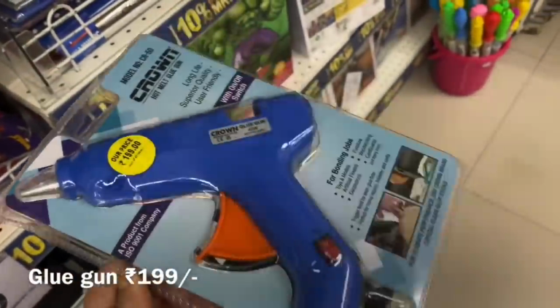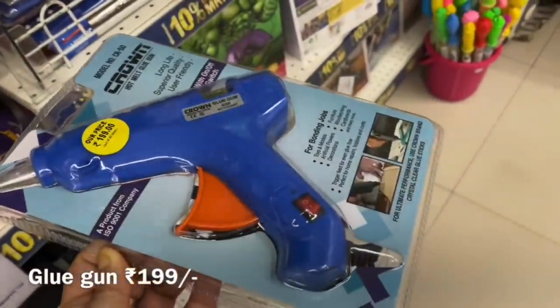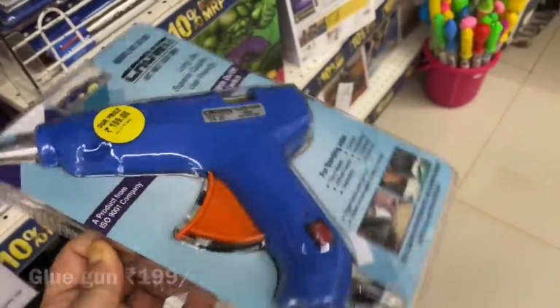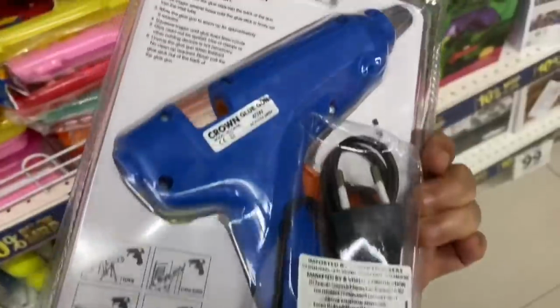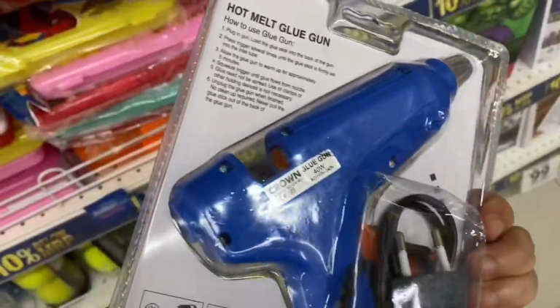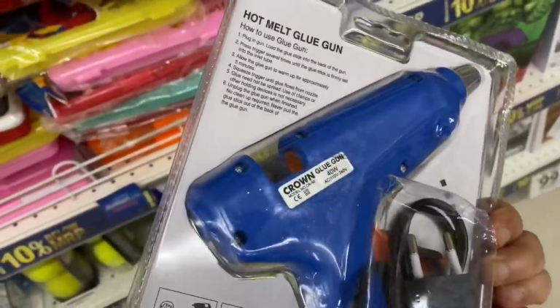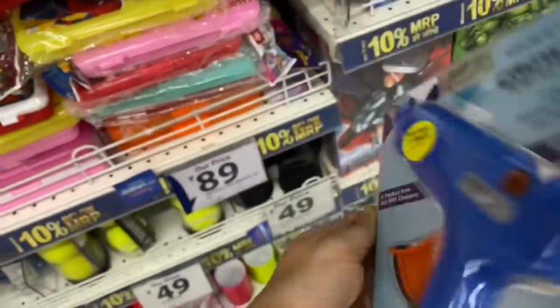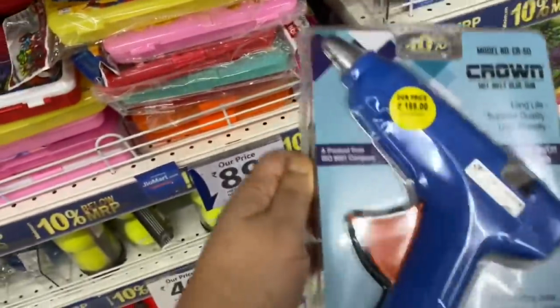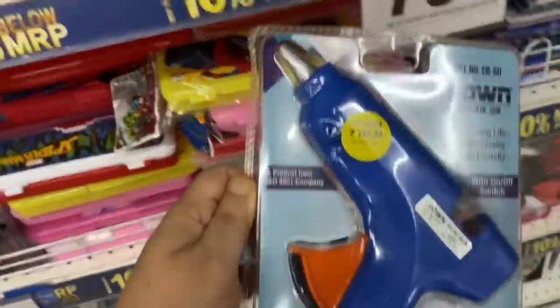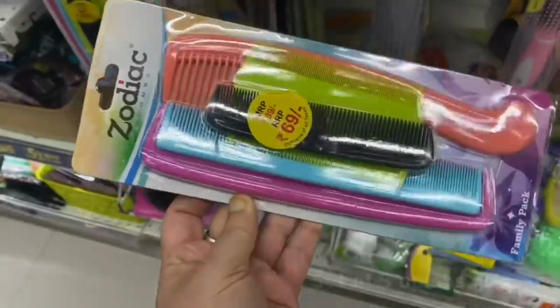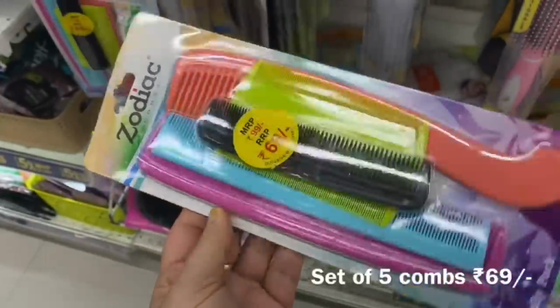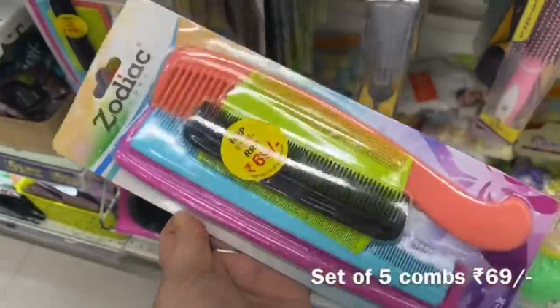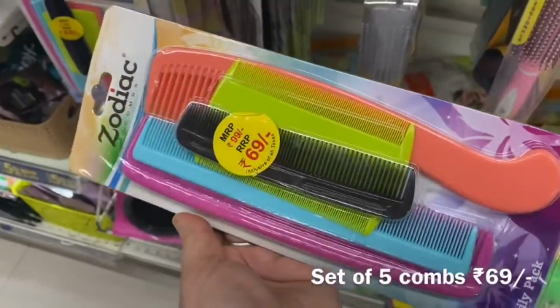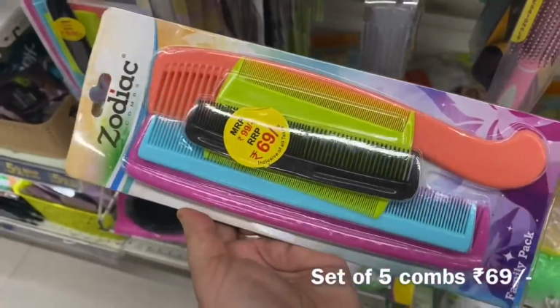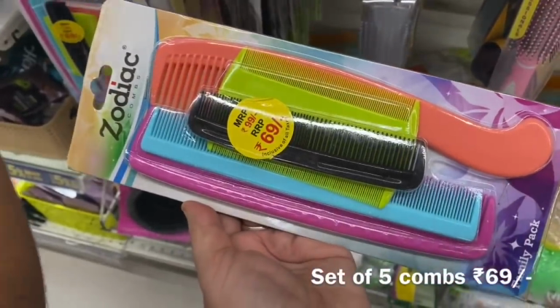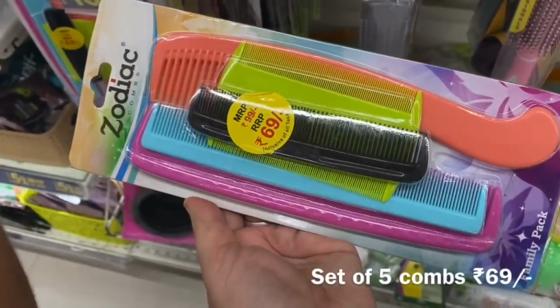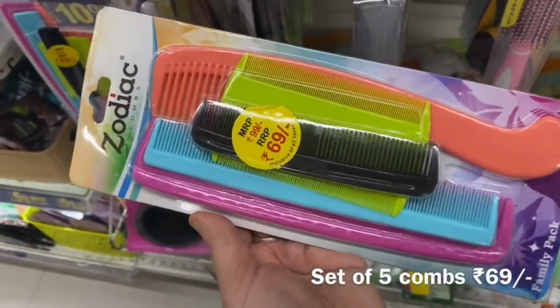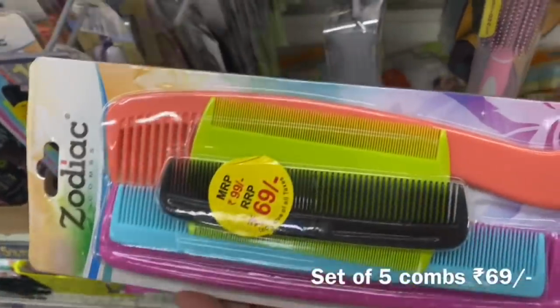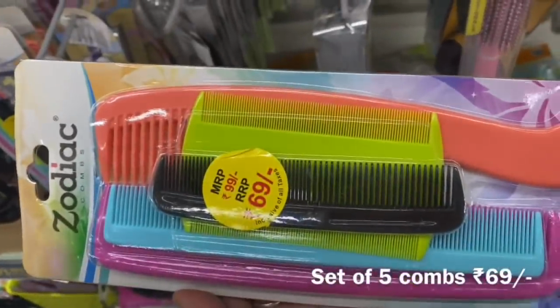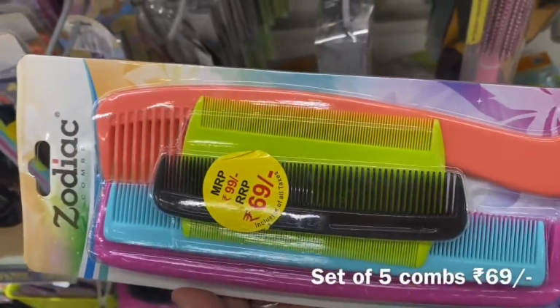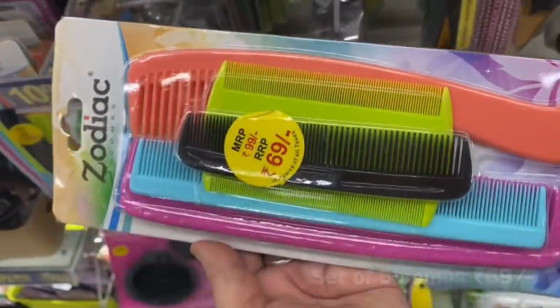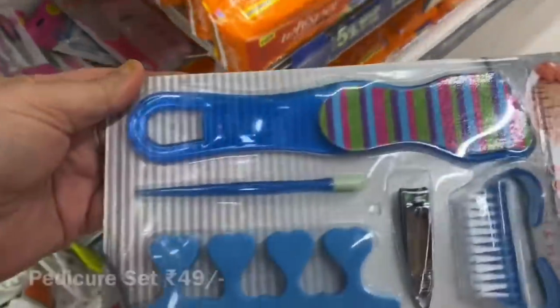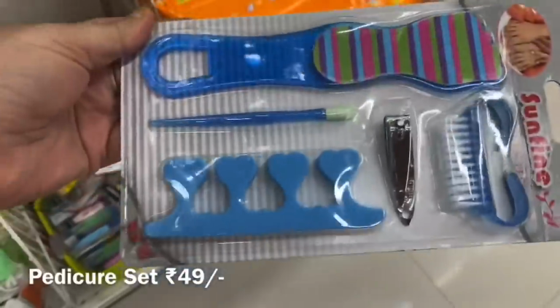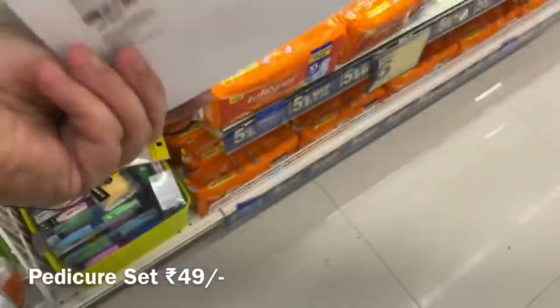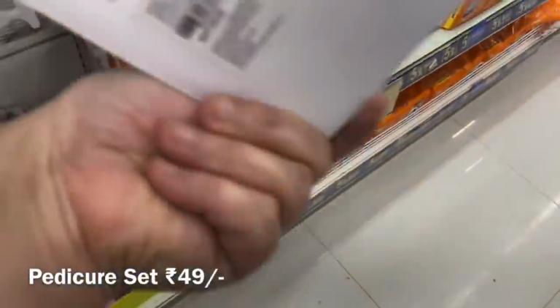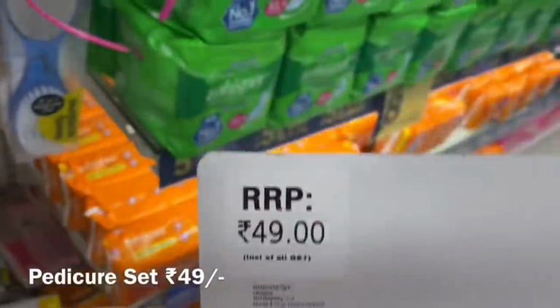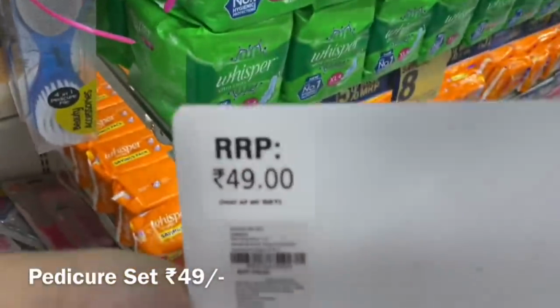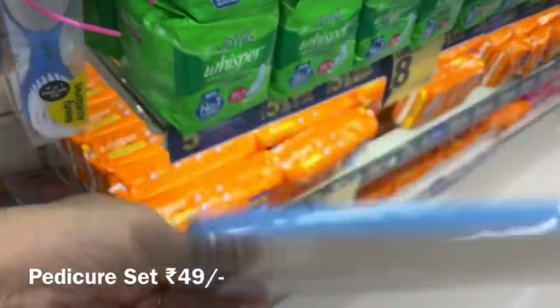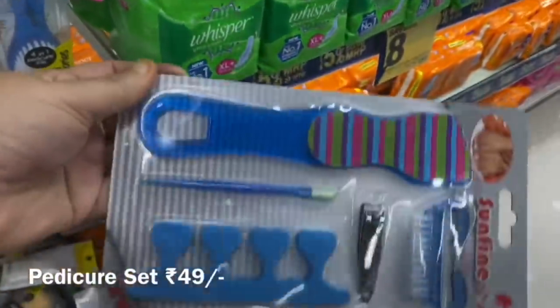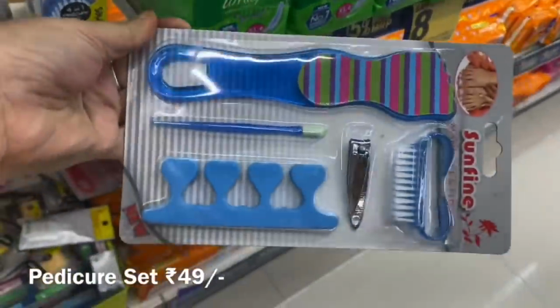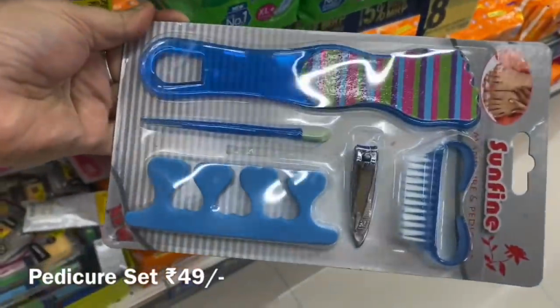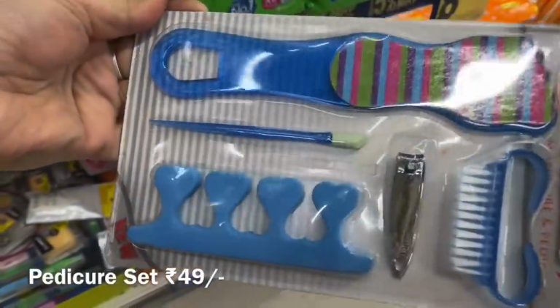Independence Day is coming up, so the Freedom Sale is also on. A video will be coming tomorrow for that as well, so you can see all those offers. This offer will be there for another two to three days, so you can just go and check Reliance stores.